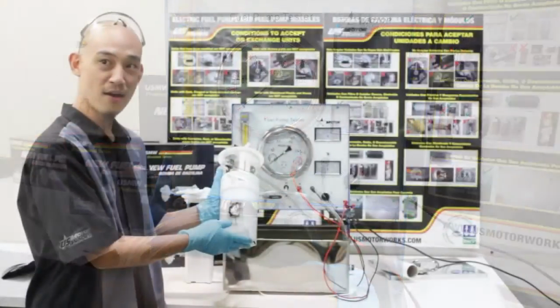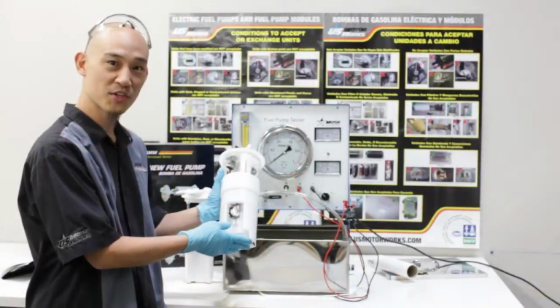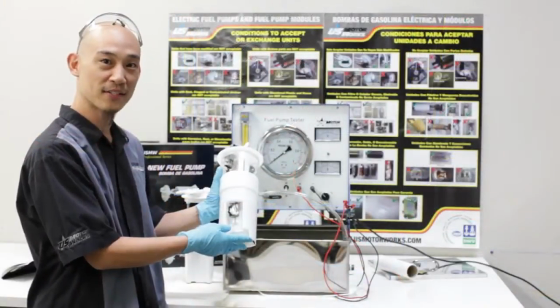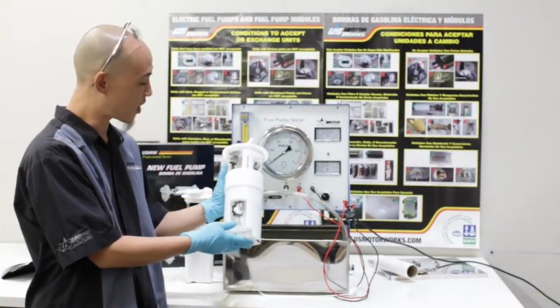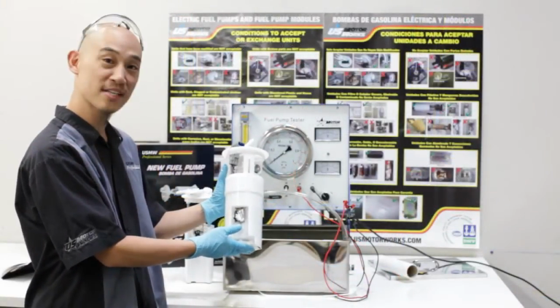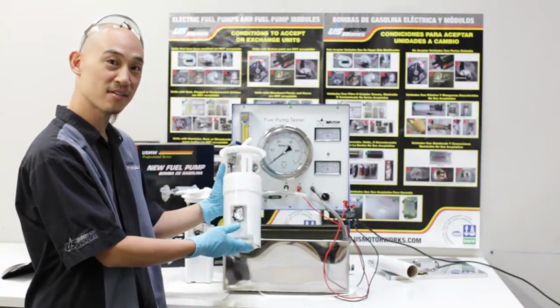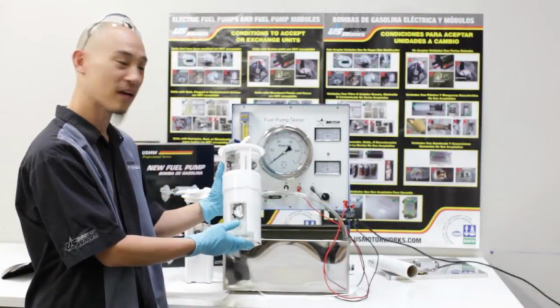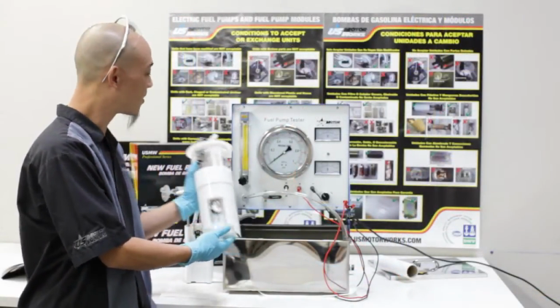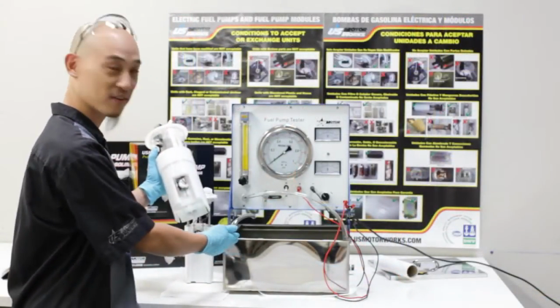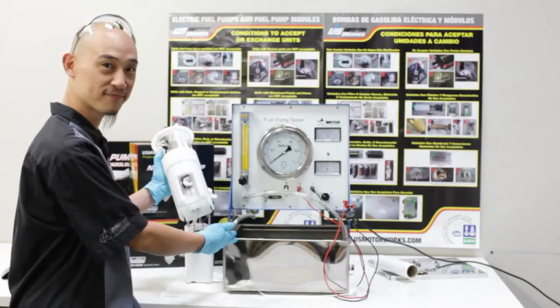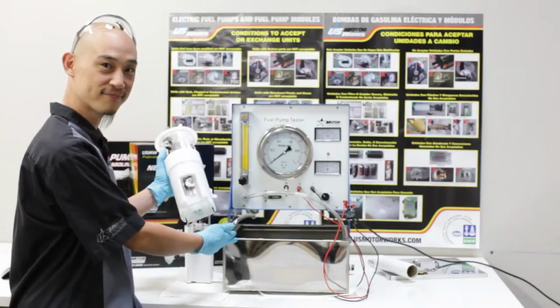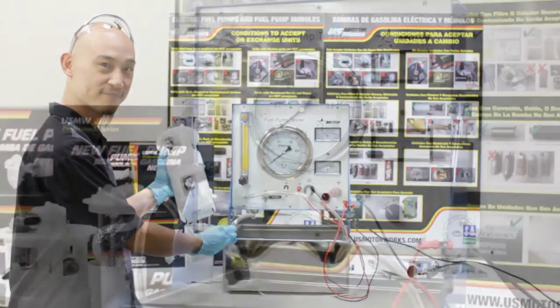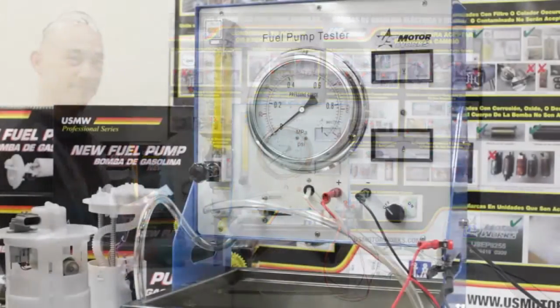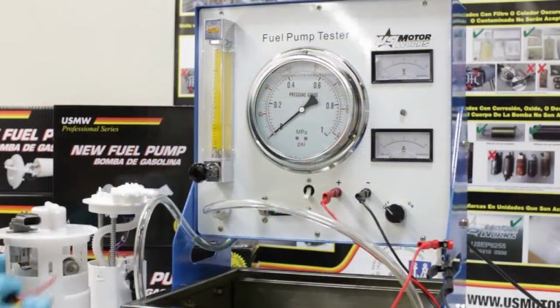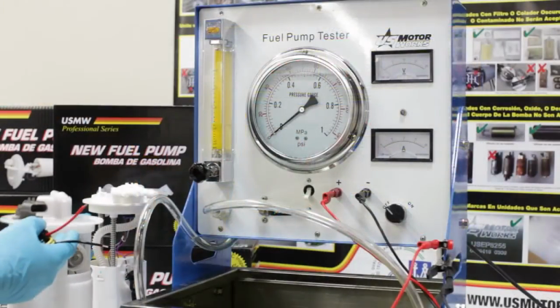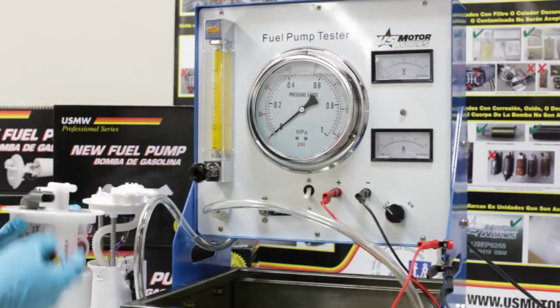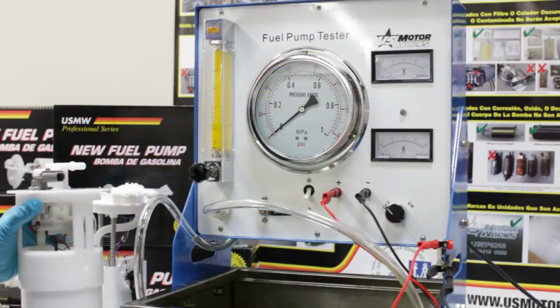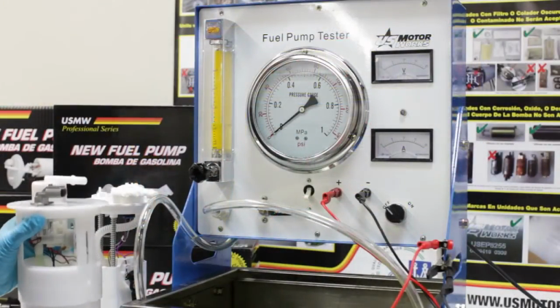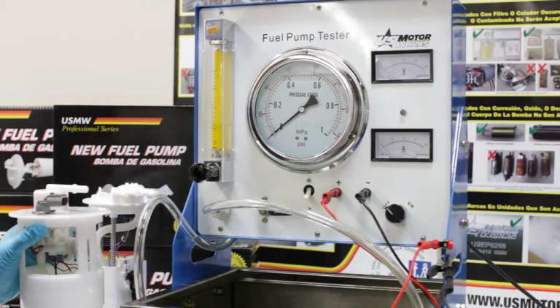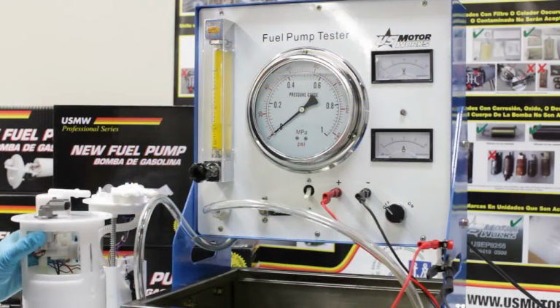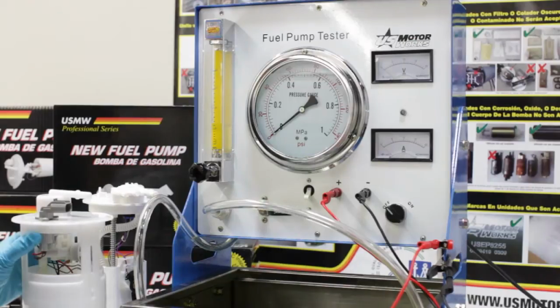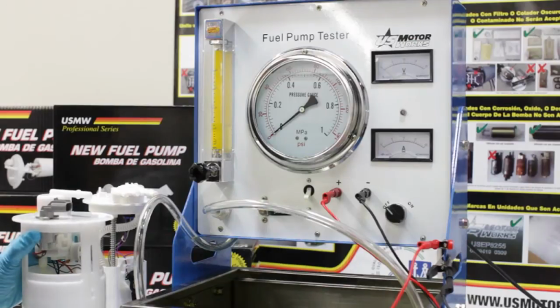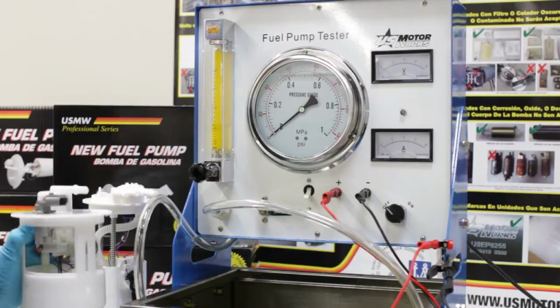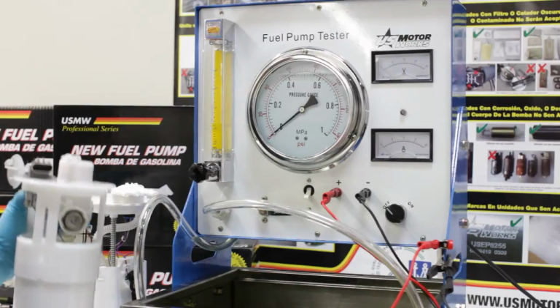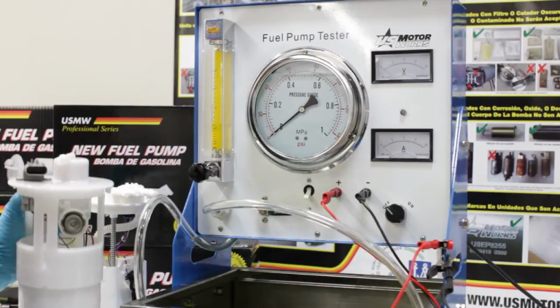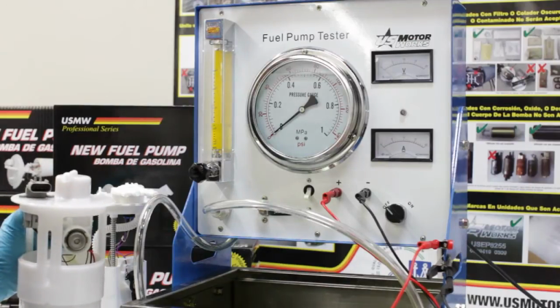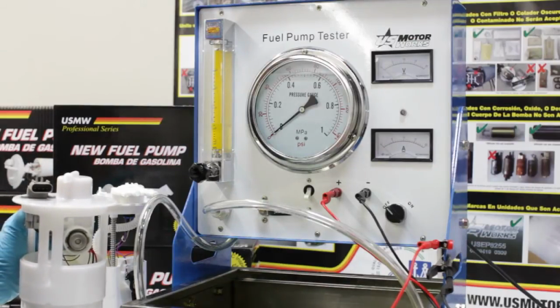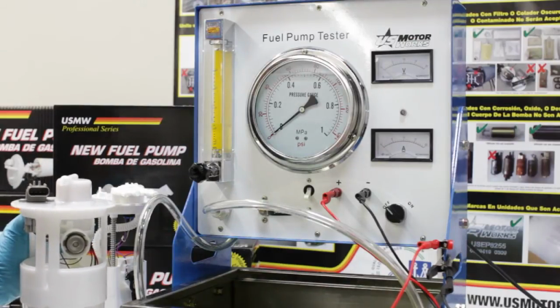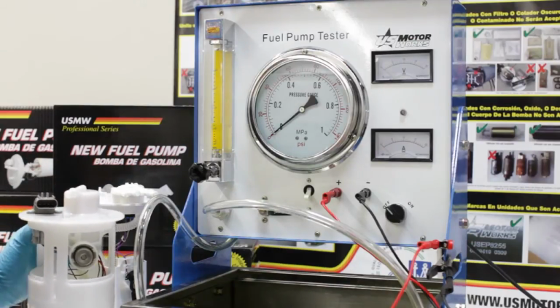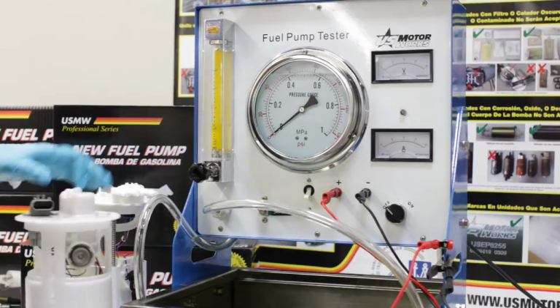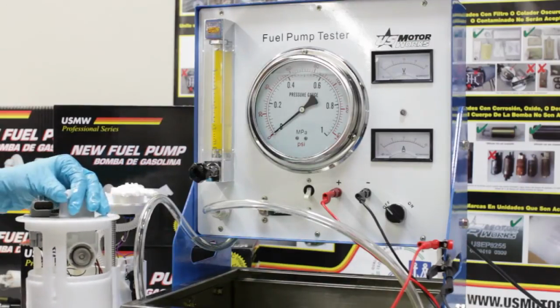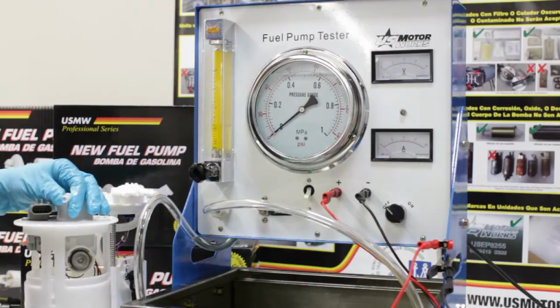Next, we will show you how to test modular assemblies in our fuel pump tester. We'll start by testing a non-return type fuel system assembly, which only has one output nozzle.